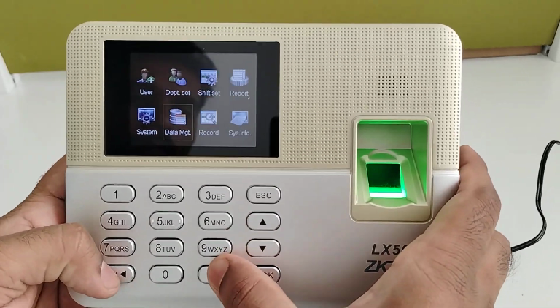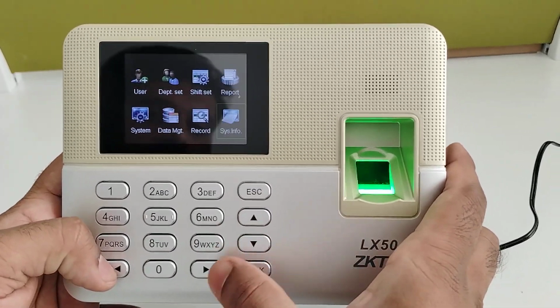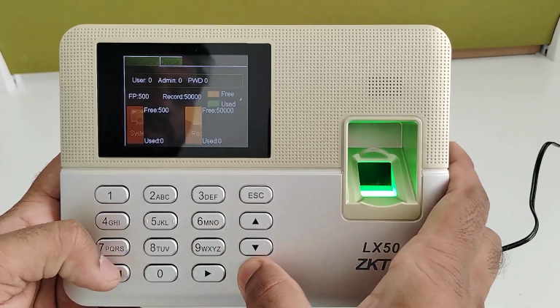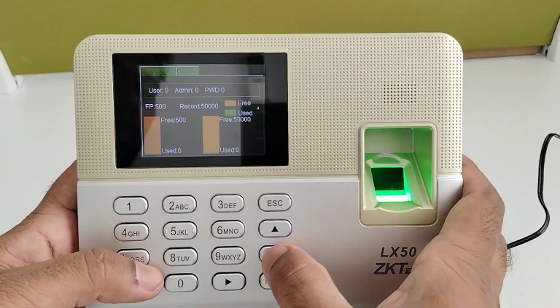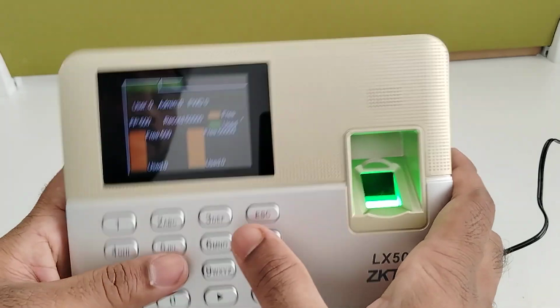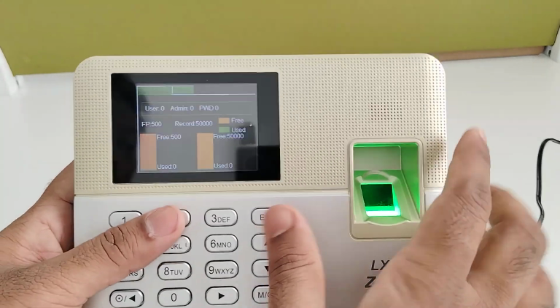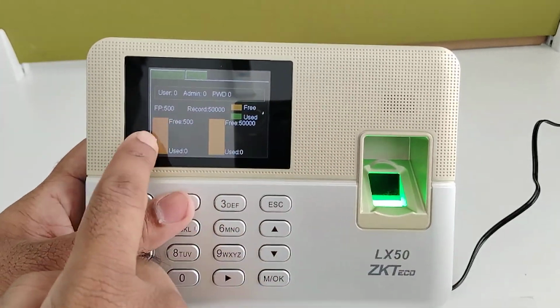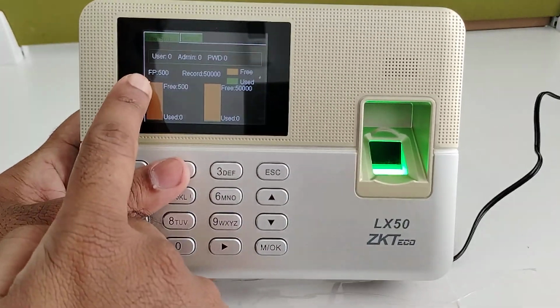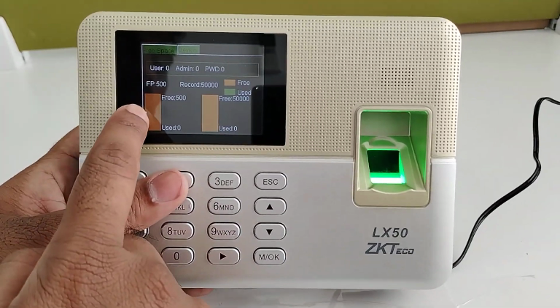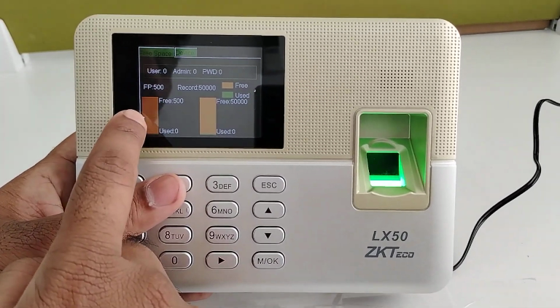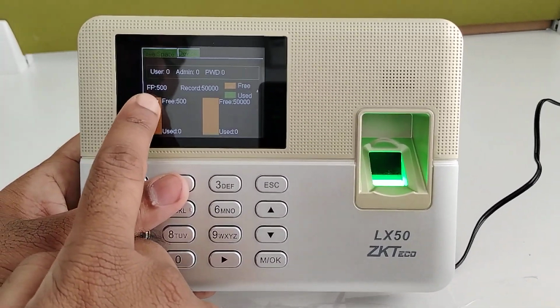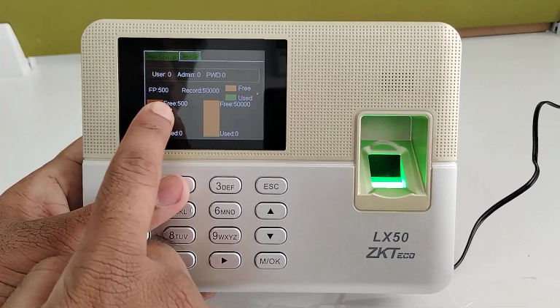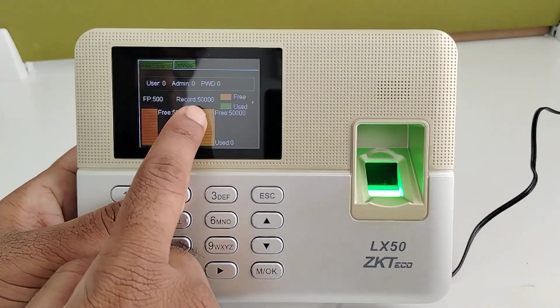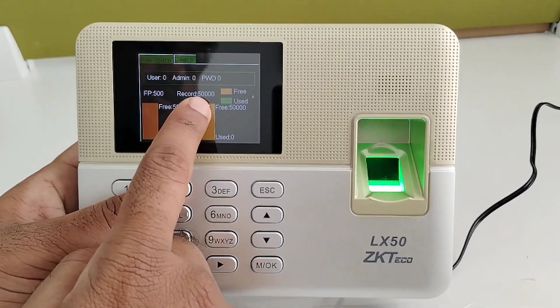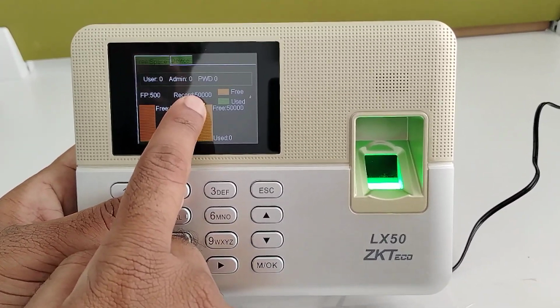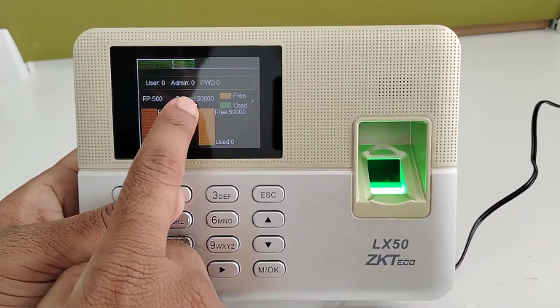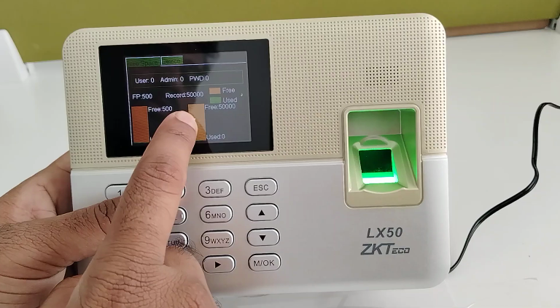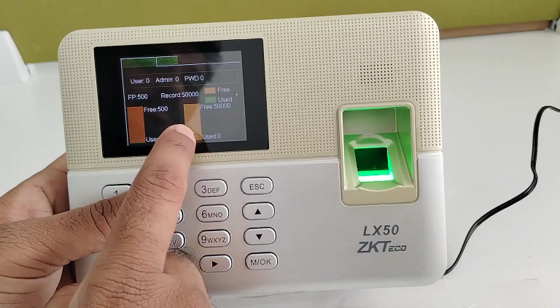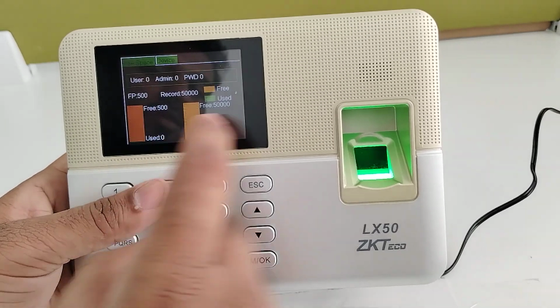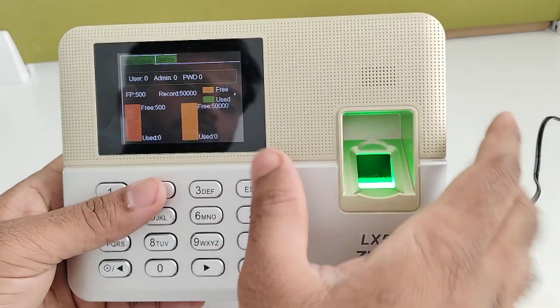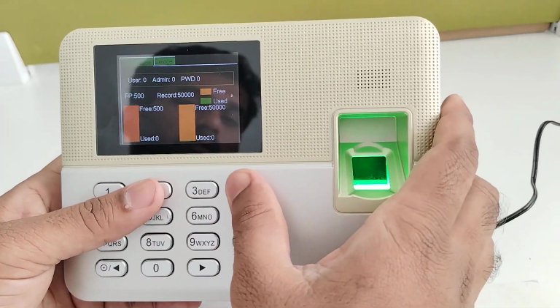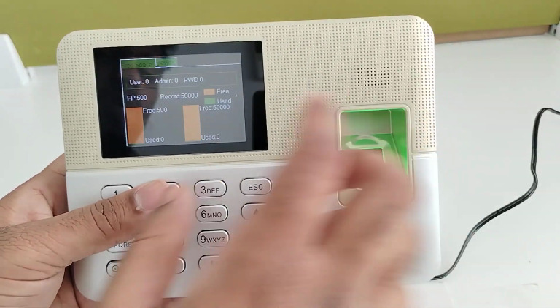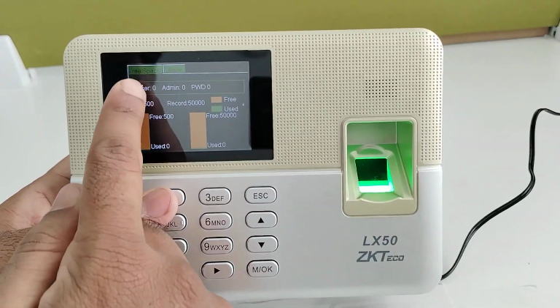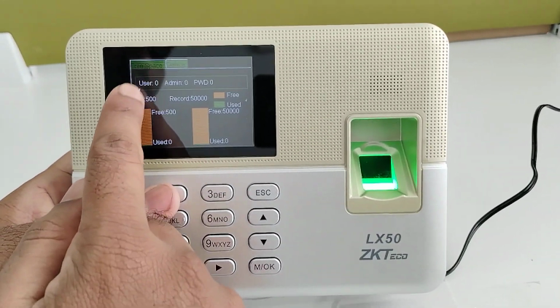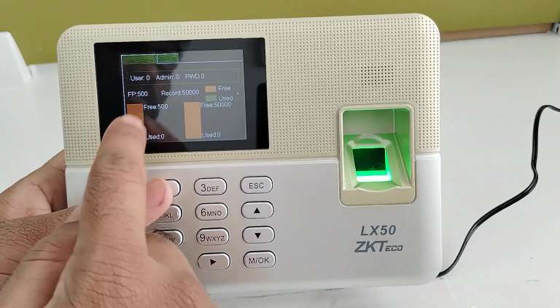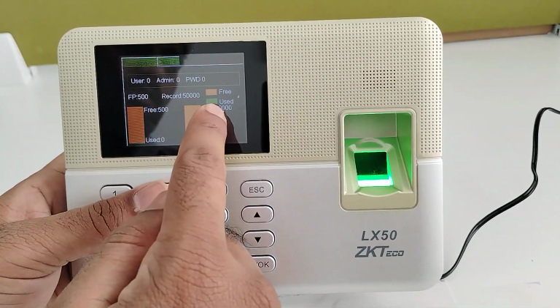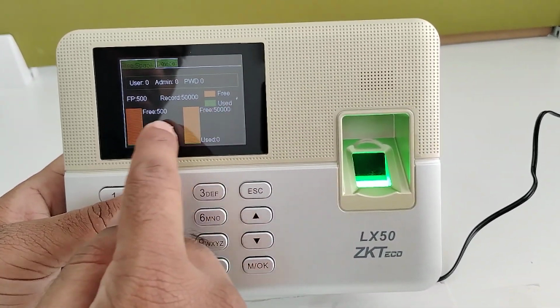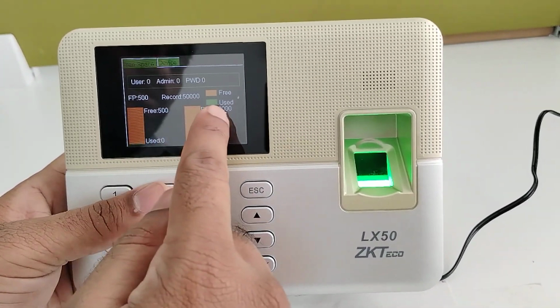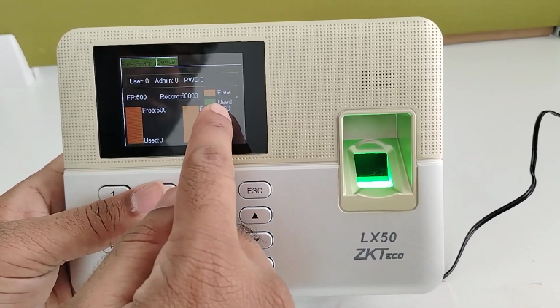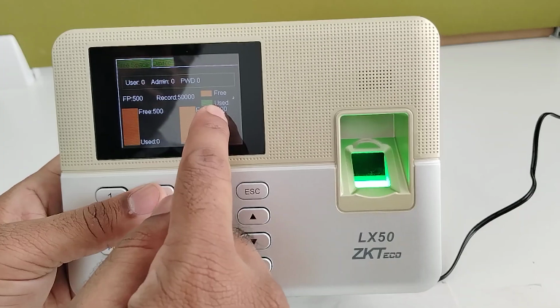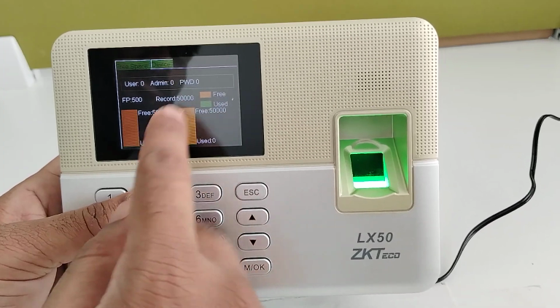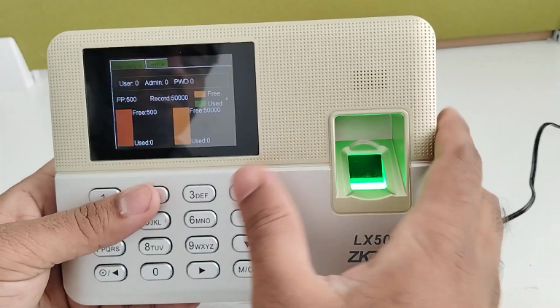In system info you can see the fingerprint count — we can add up to 500 — and total records it is able to store up to 50,000. You can also see the free space displayed with different colors indicating used space and free space.